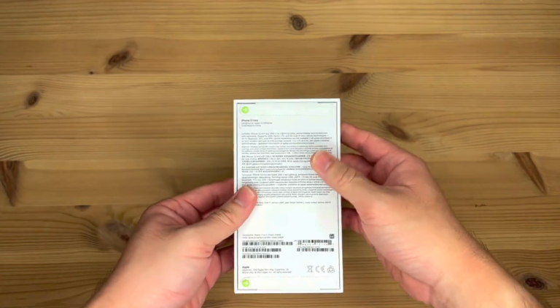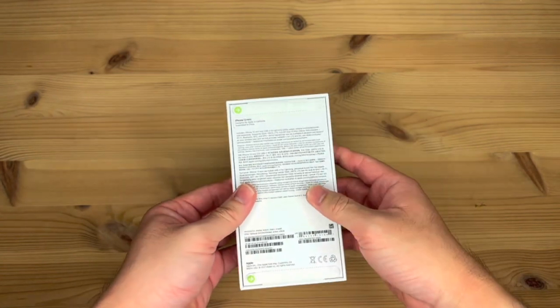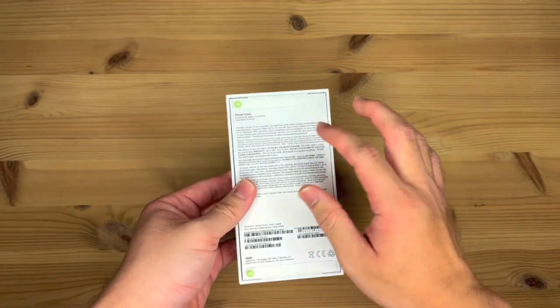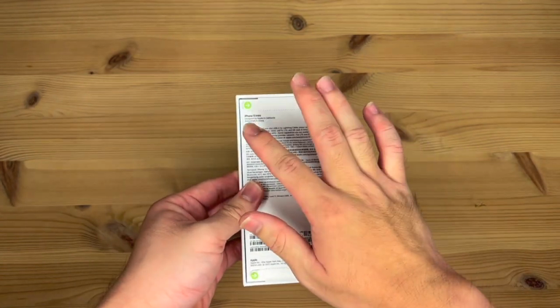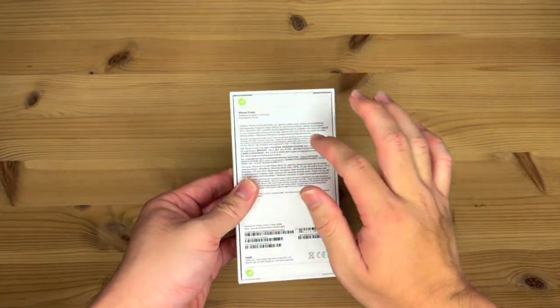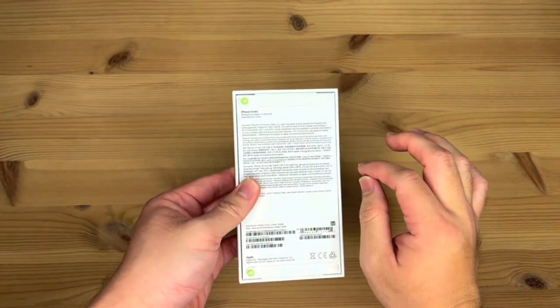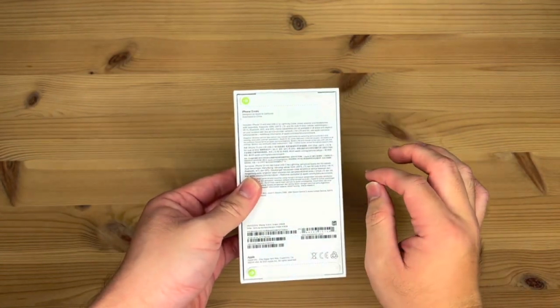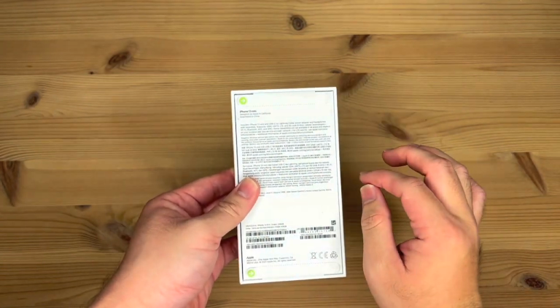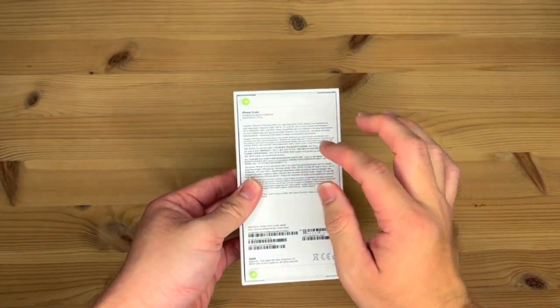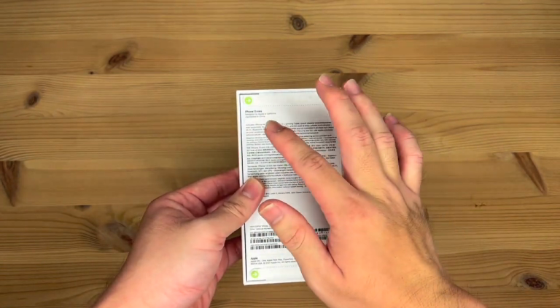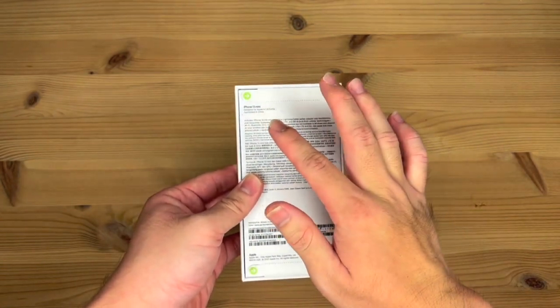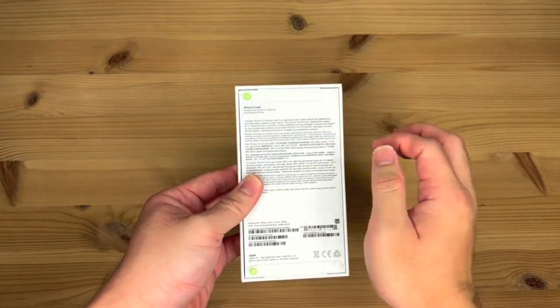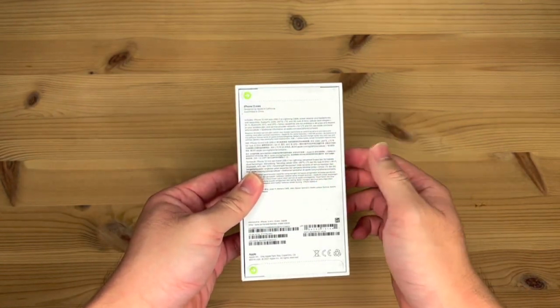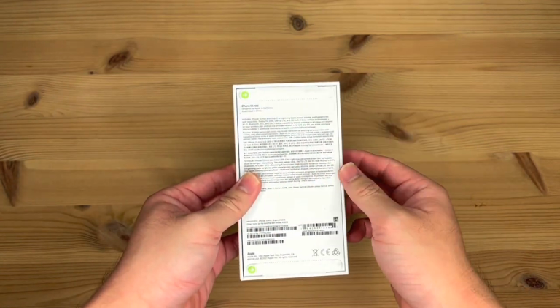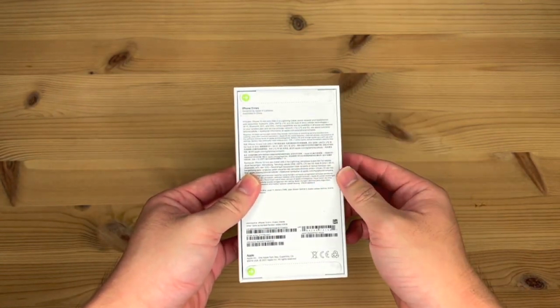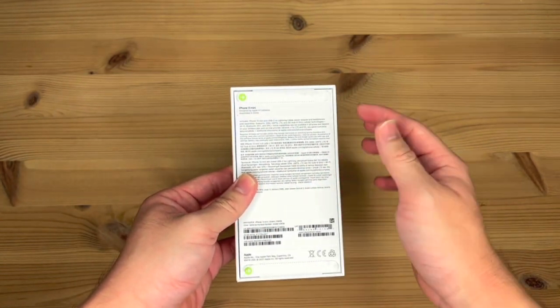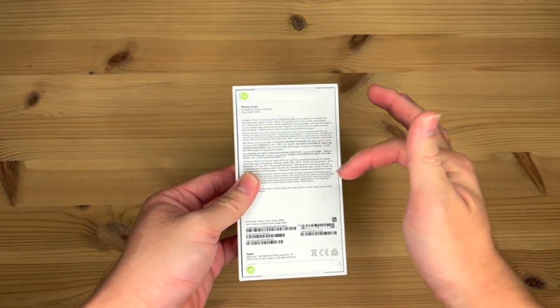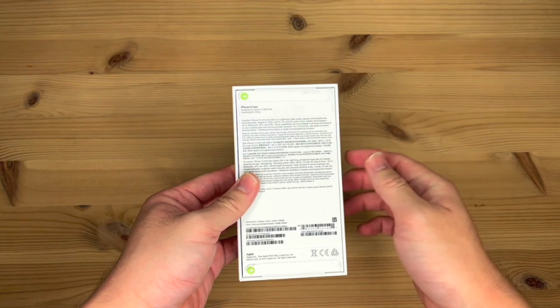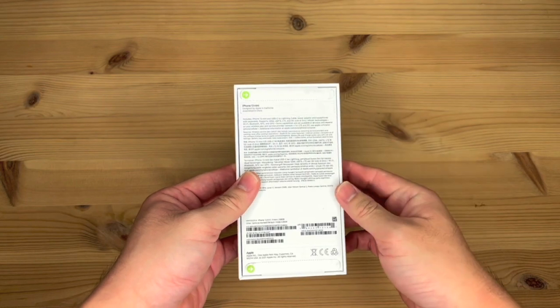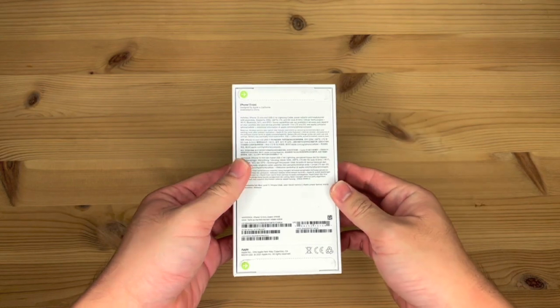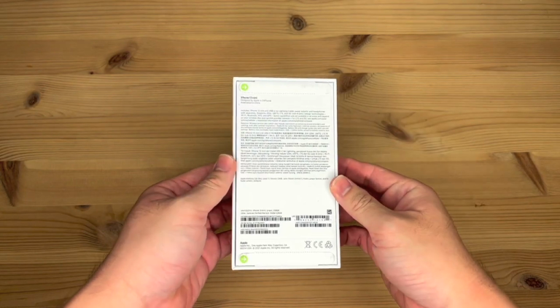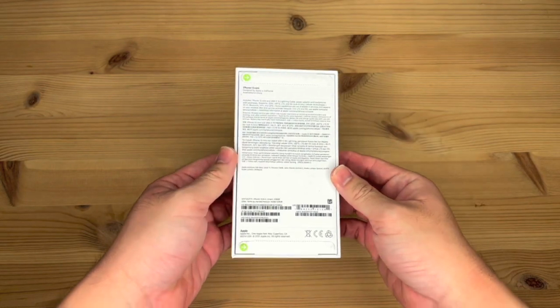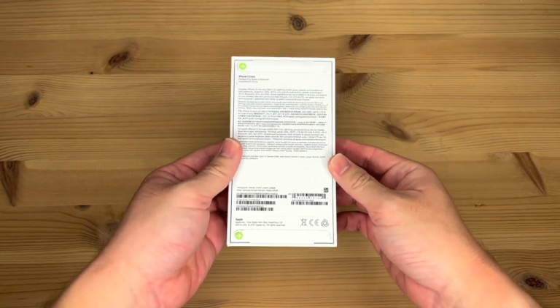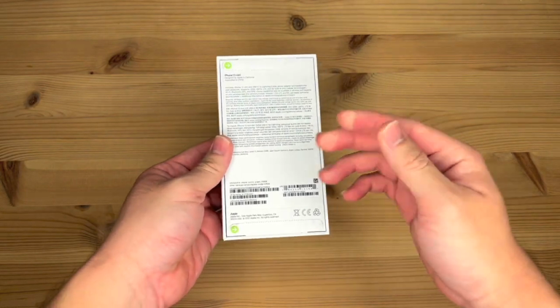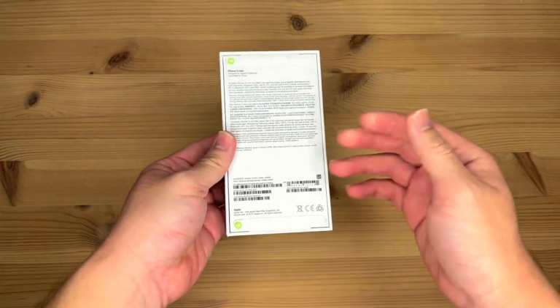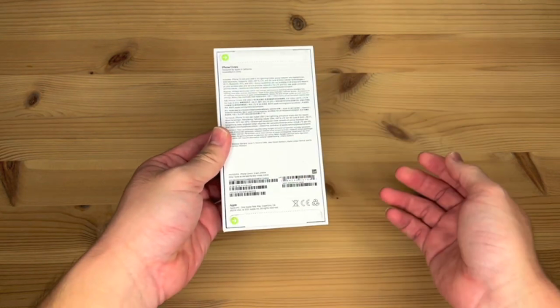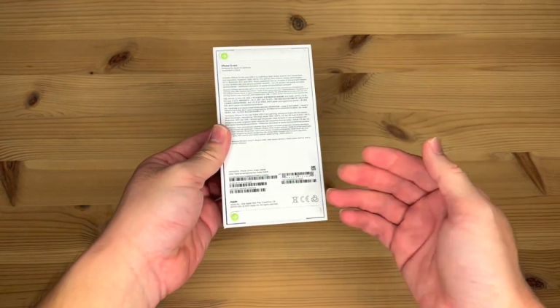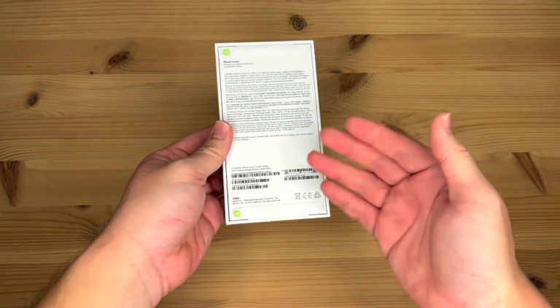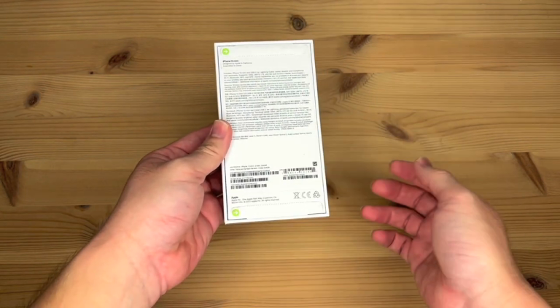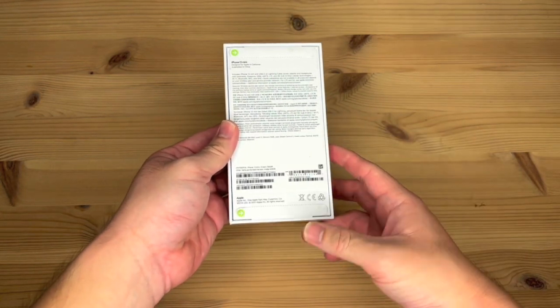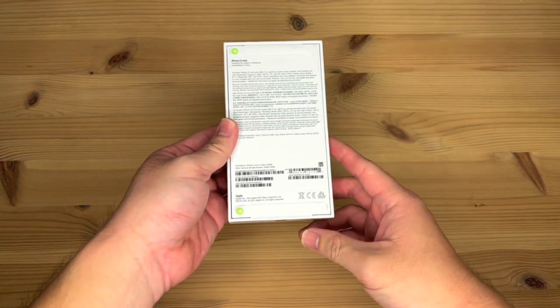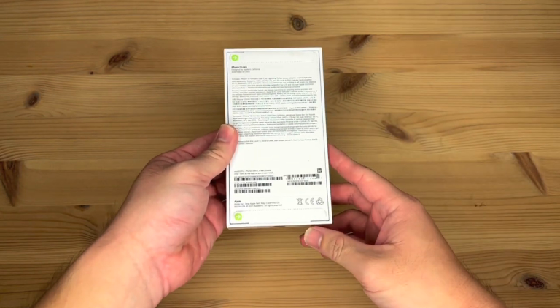And on the back, it says iPhone 13 mini, designed by Apple in California. You have what's included in the box, the barcode, serial number, model, and all that stuff.